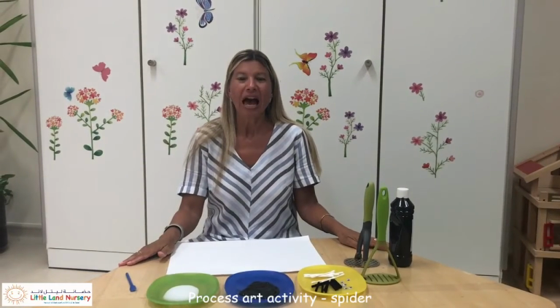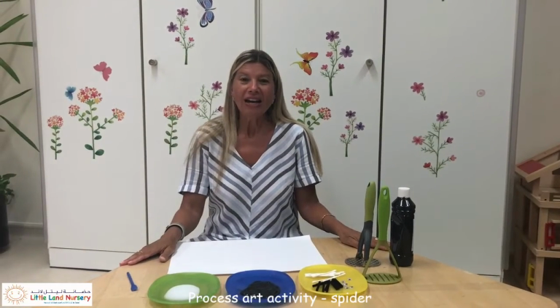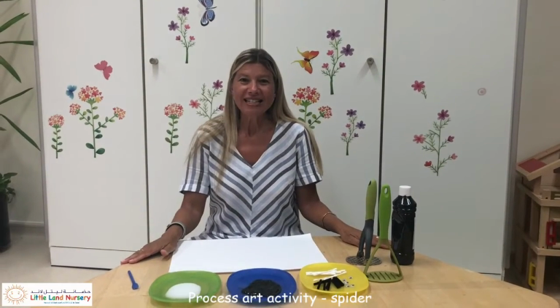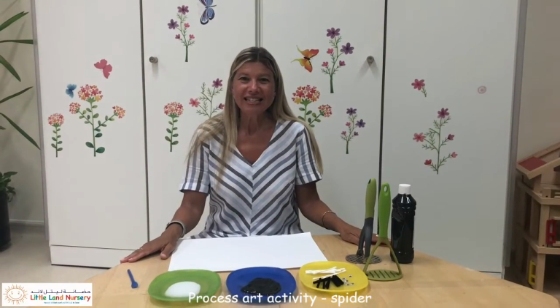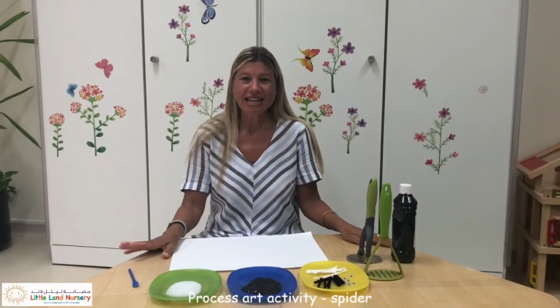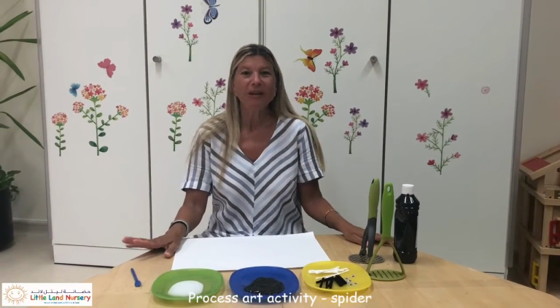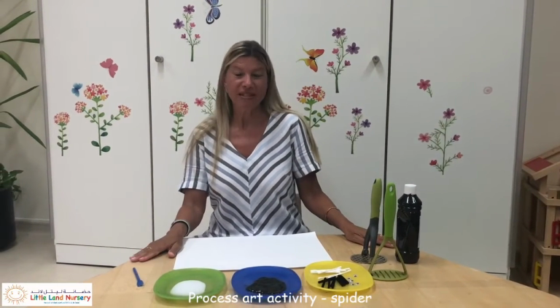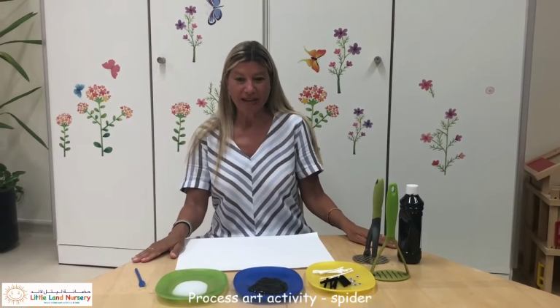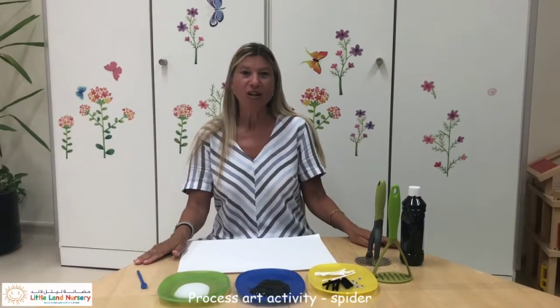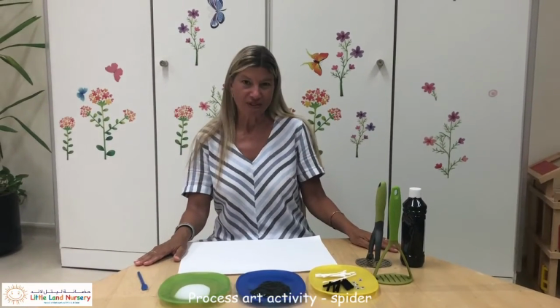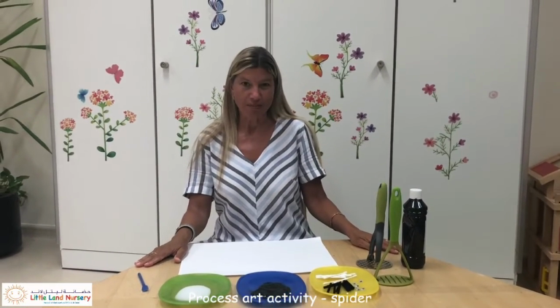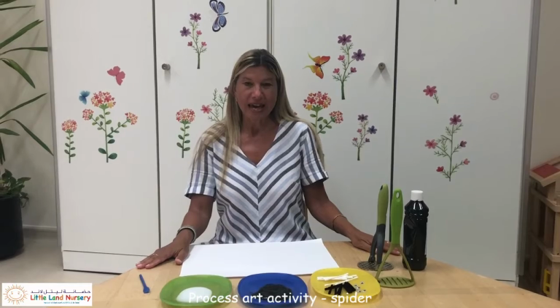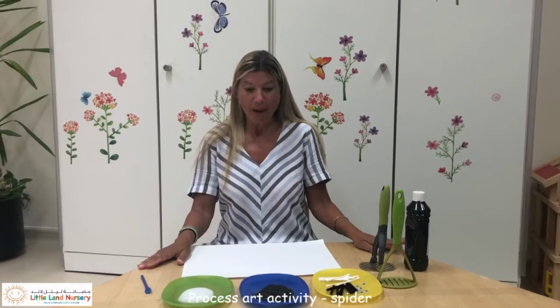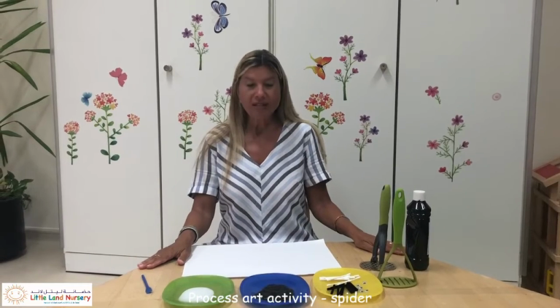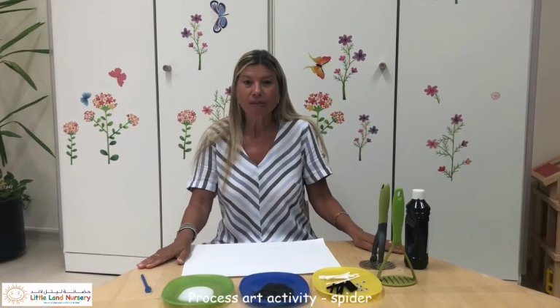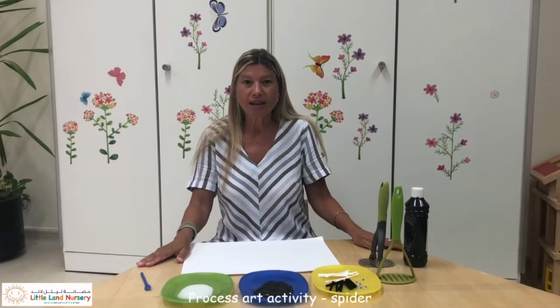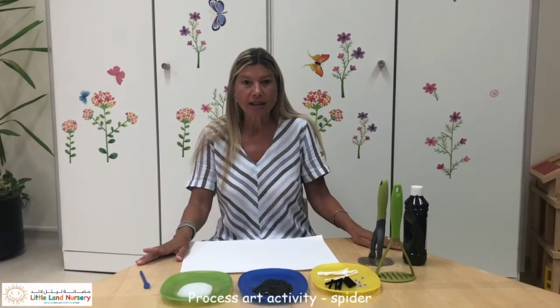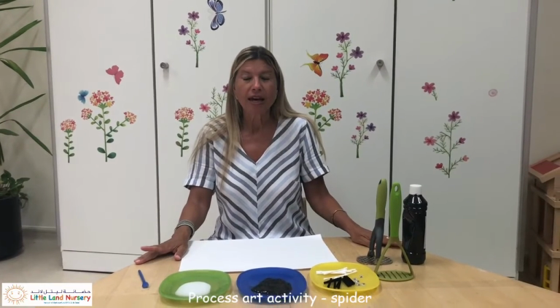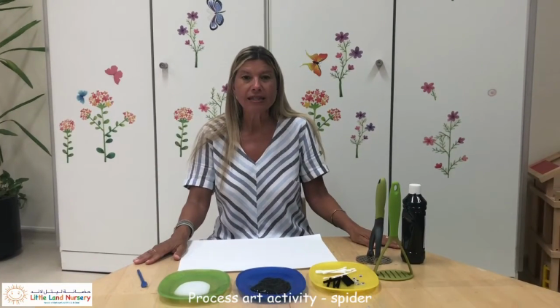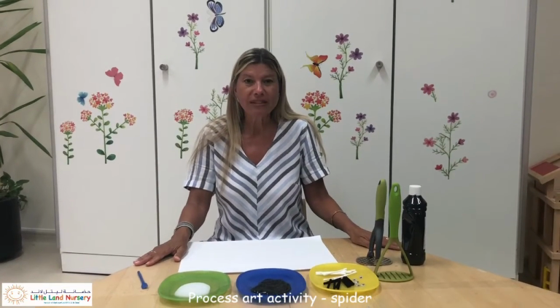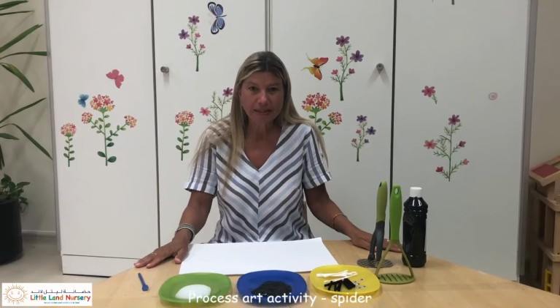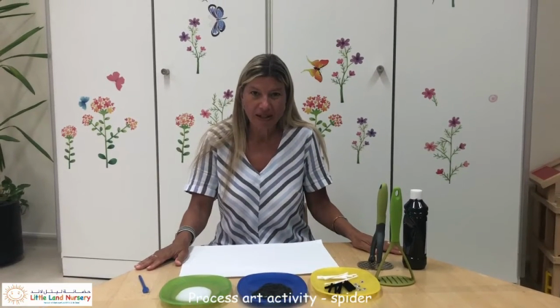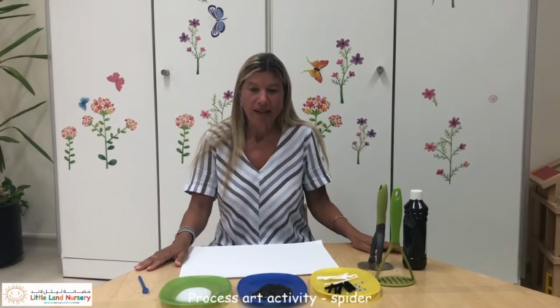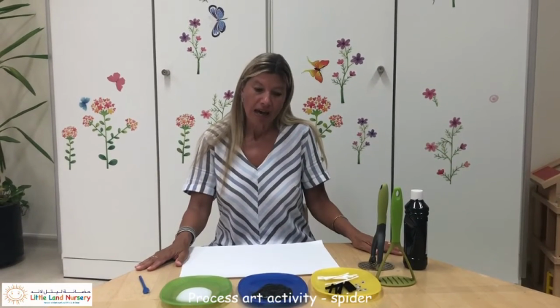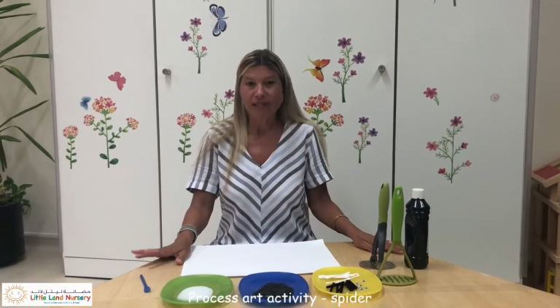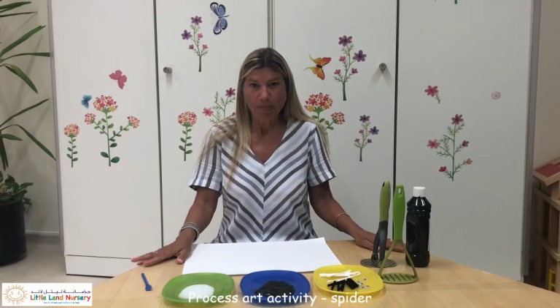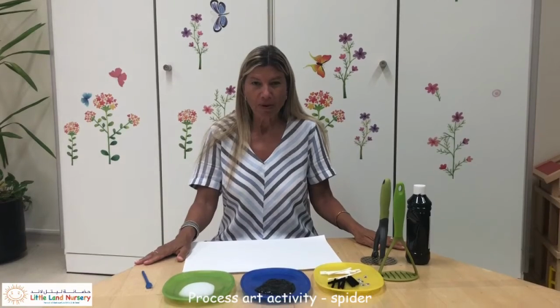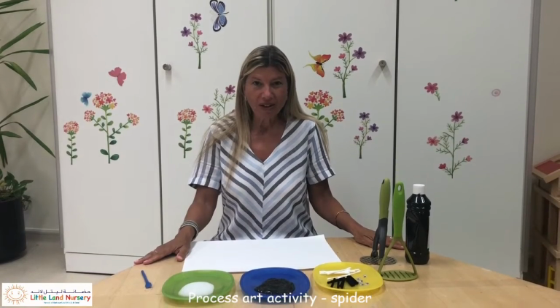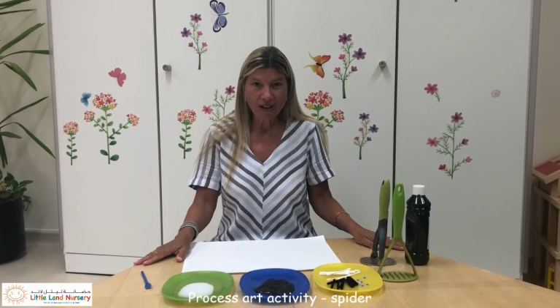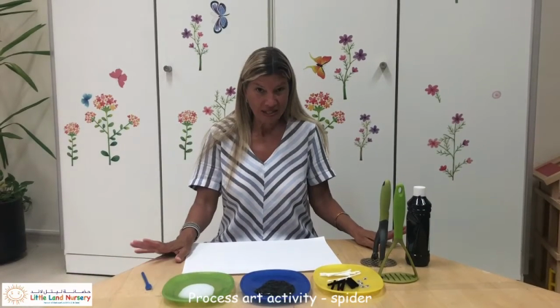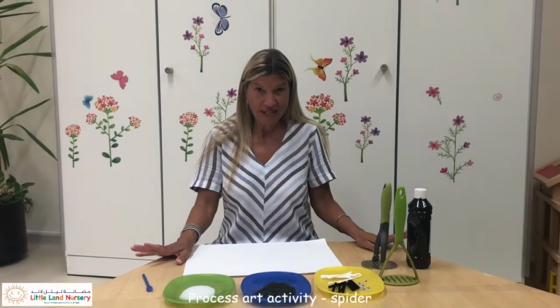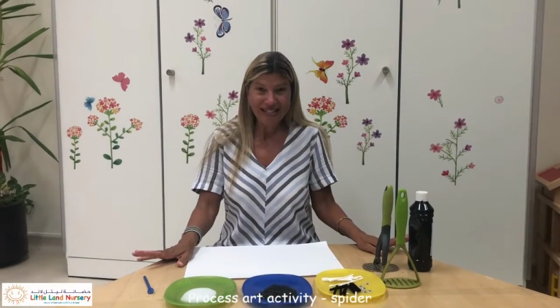Hi Daisies! Today we're going to be doing nursery rhymes and my nursery rhyme today is Incy Wincy Spider. That's a really popular one in our class and it goes like this.